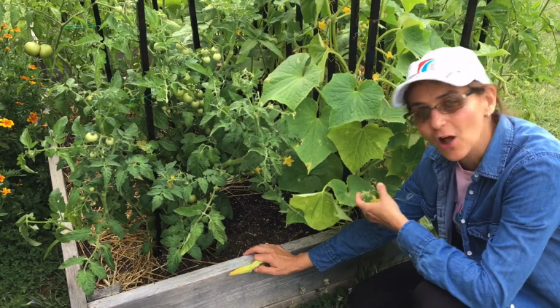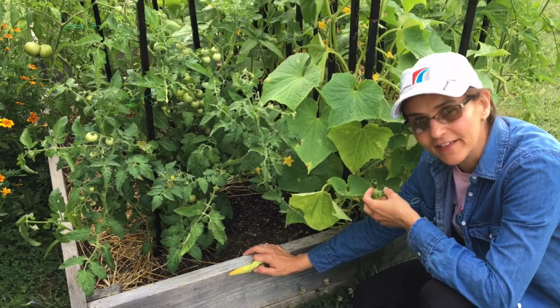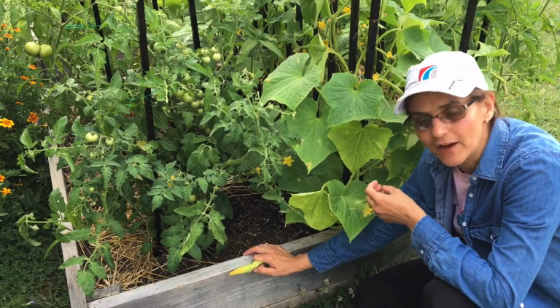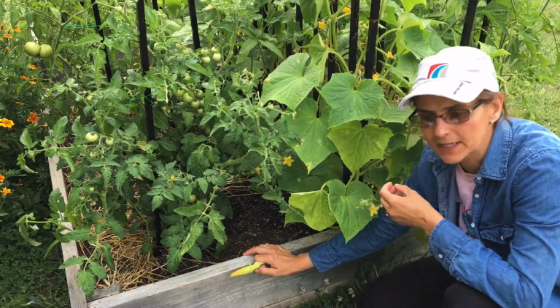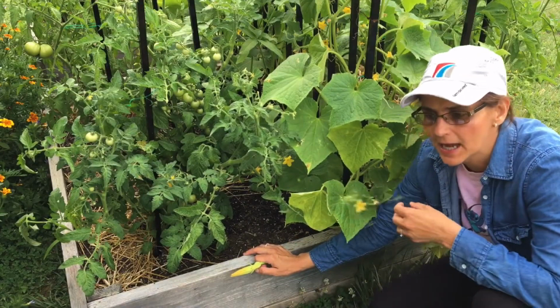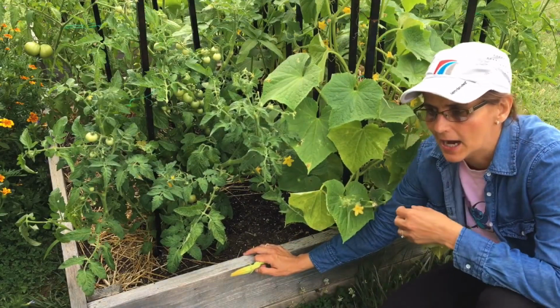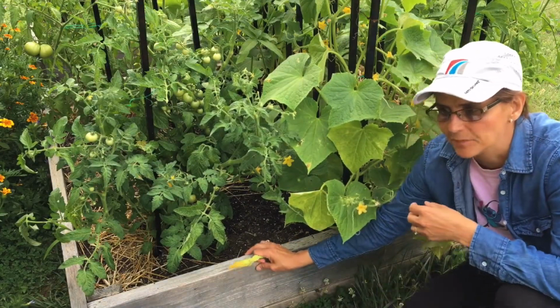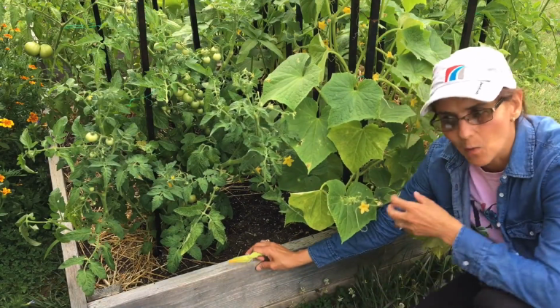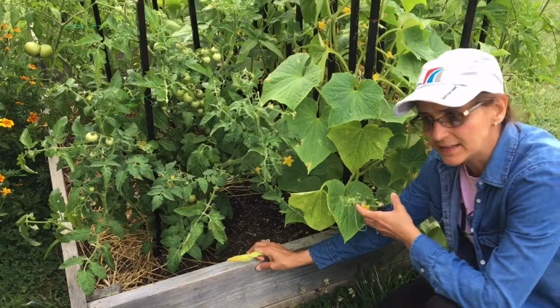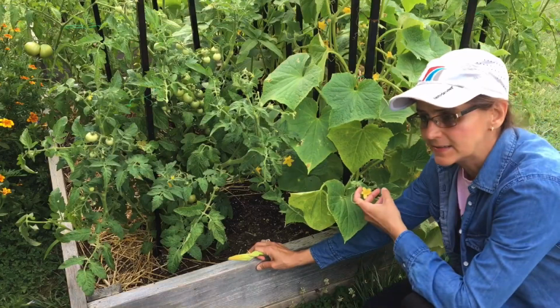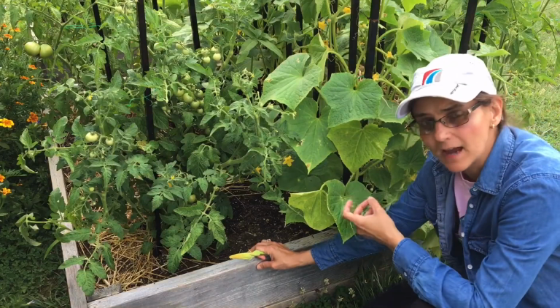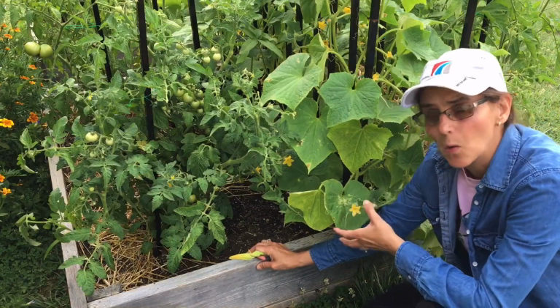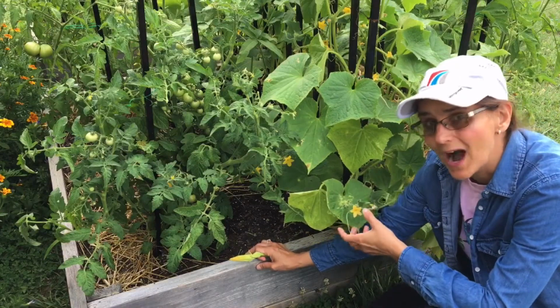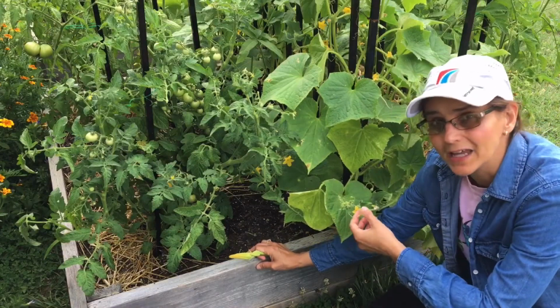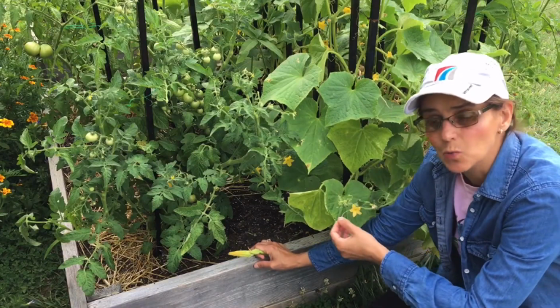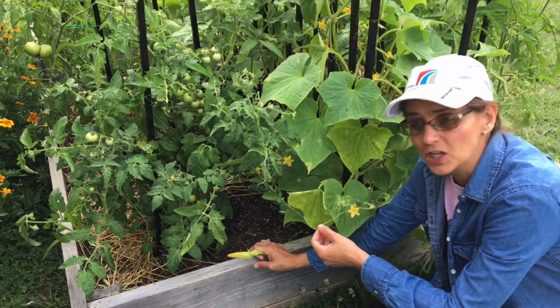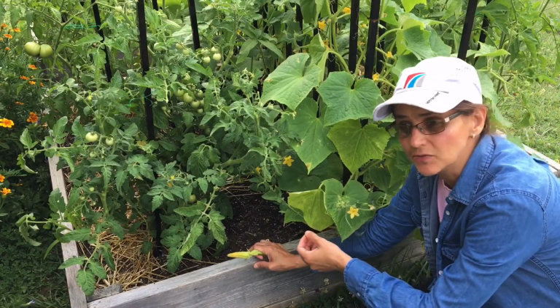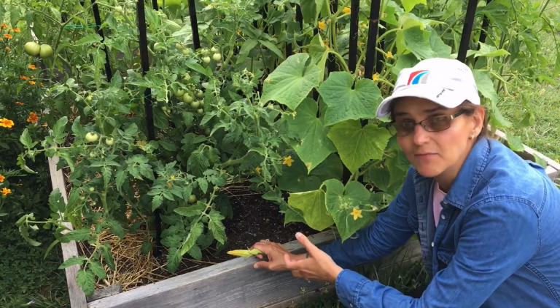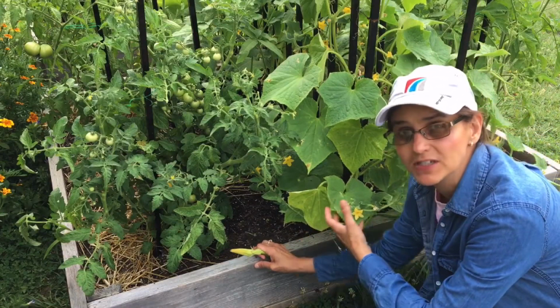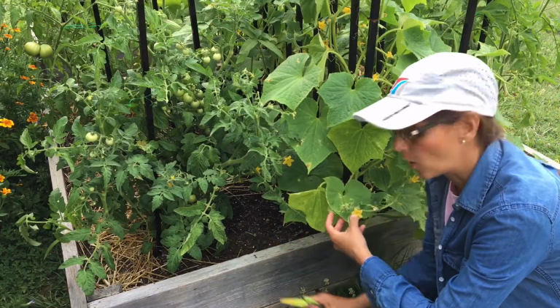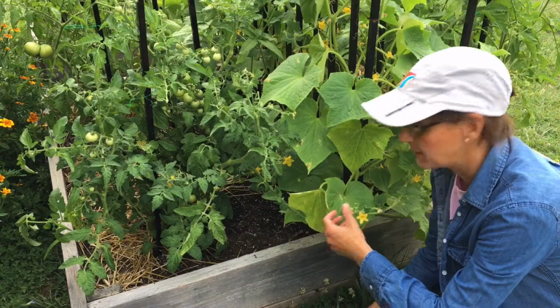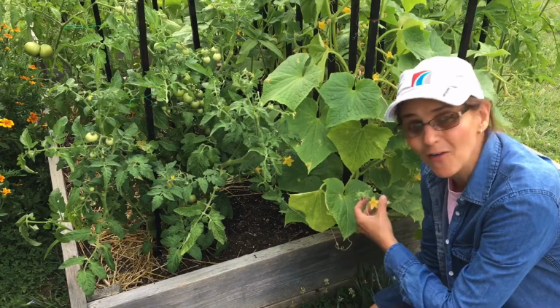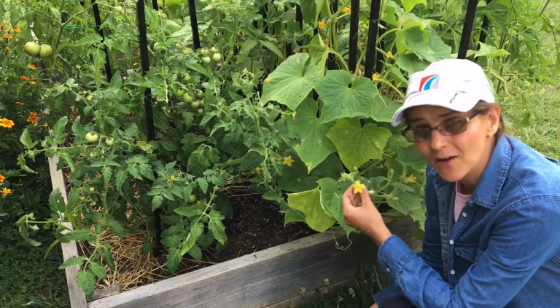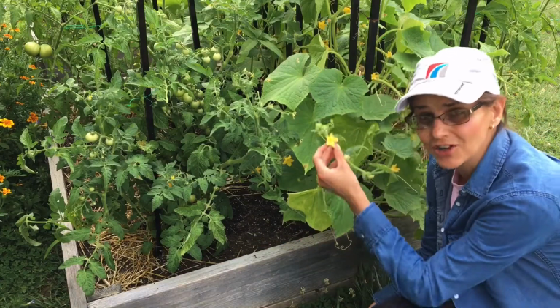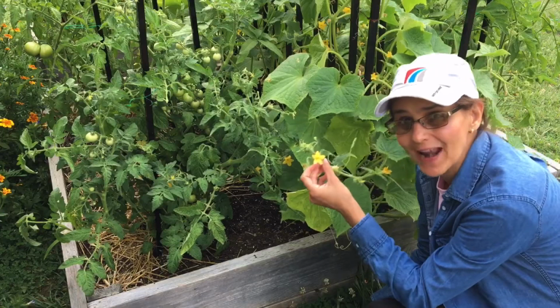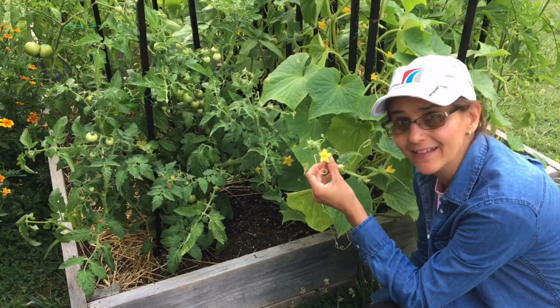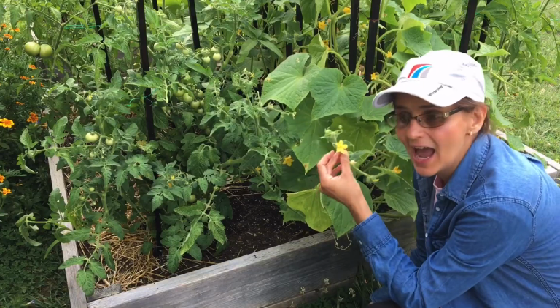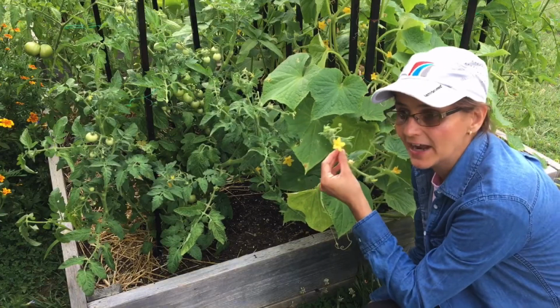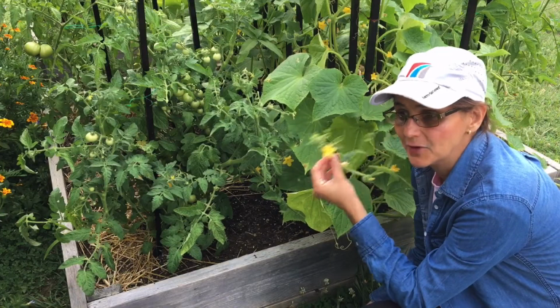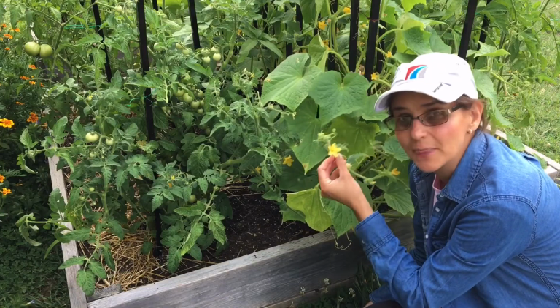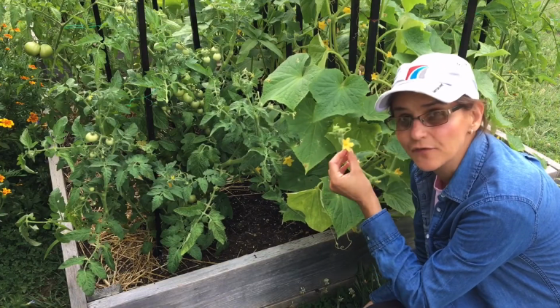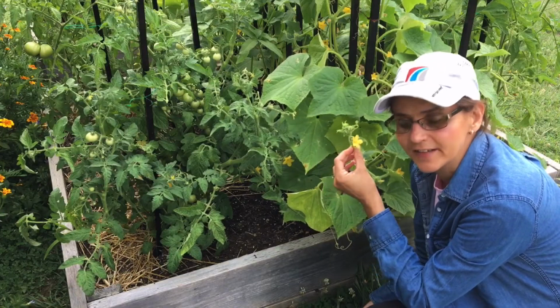They're all the same family. I wanted to talk about why we sometimes get only male flowers in our plants and if there's something to fix it.